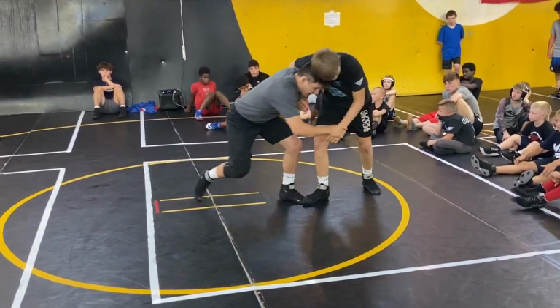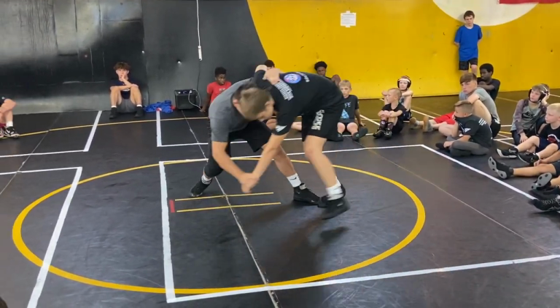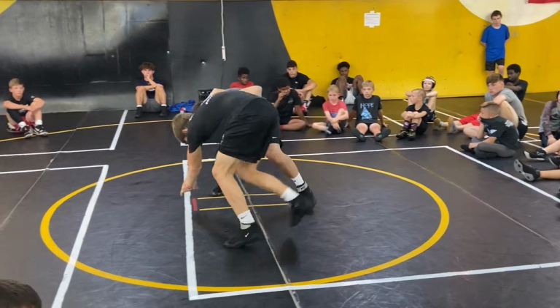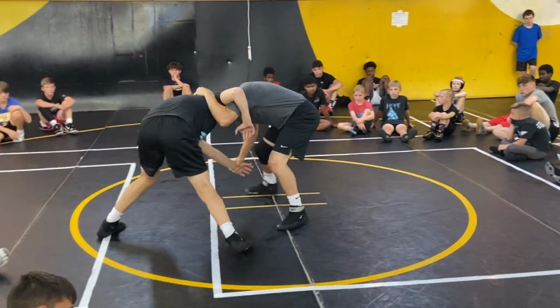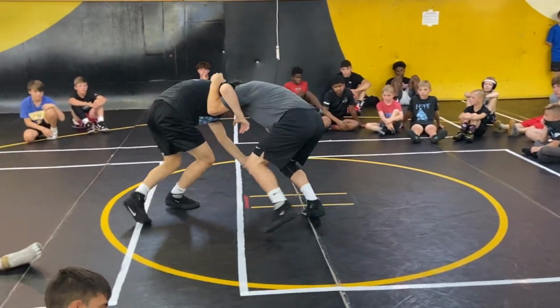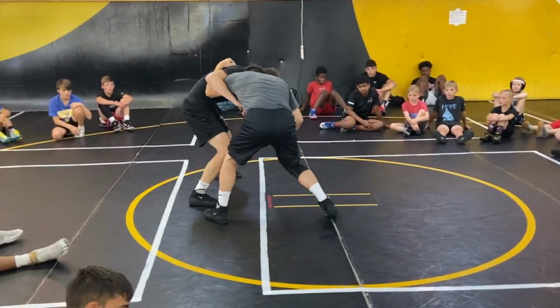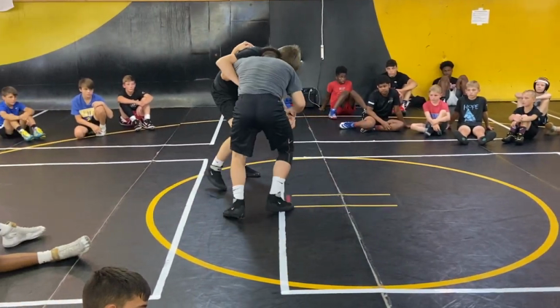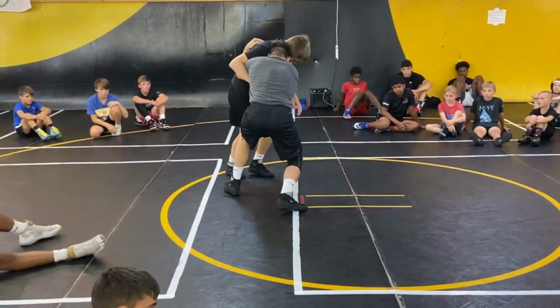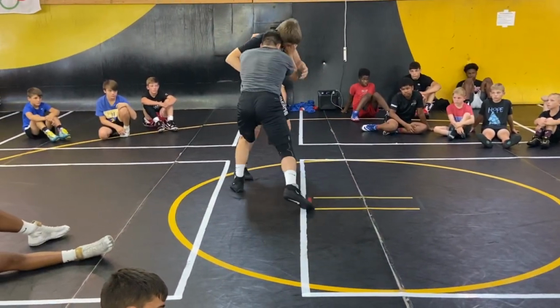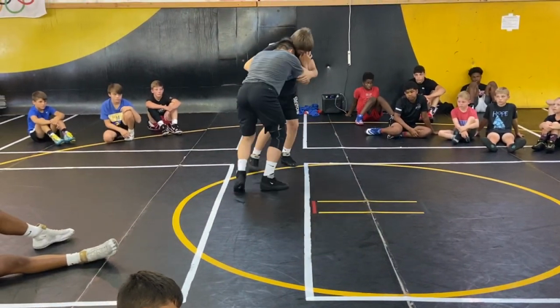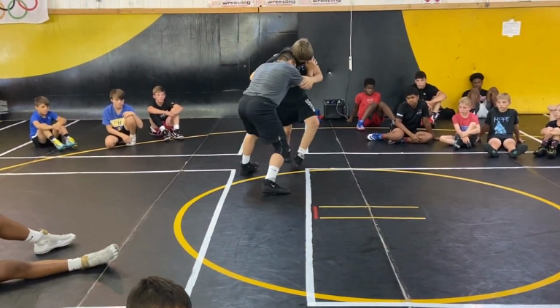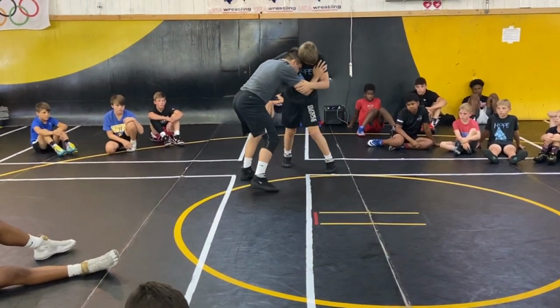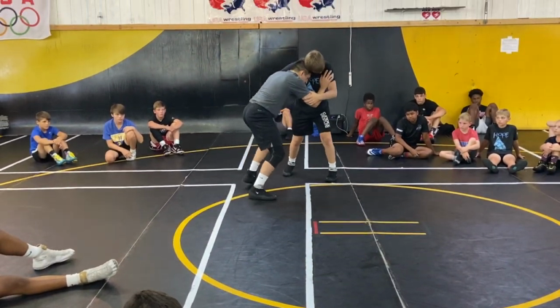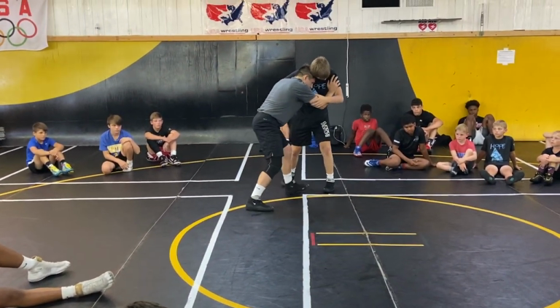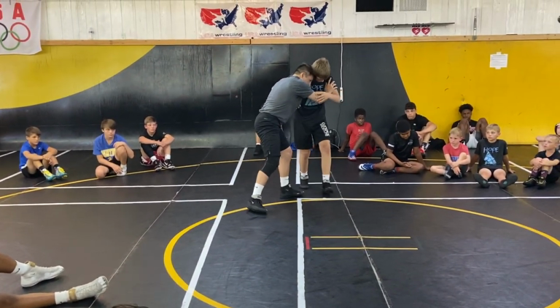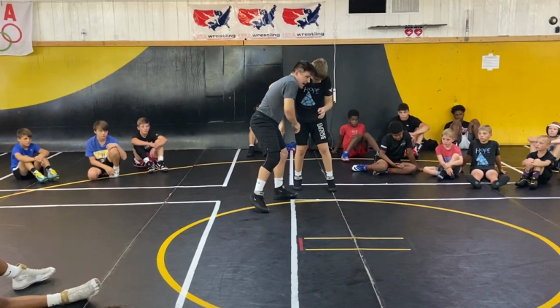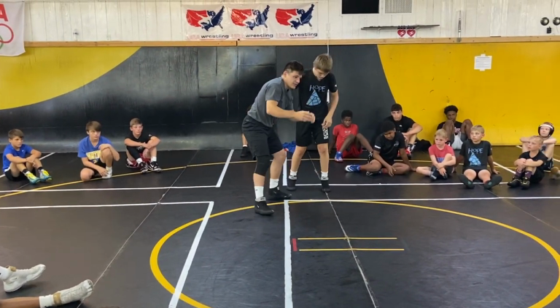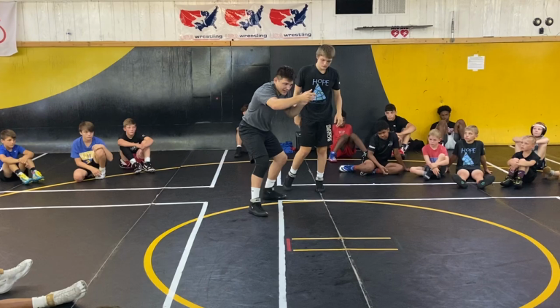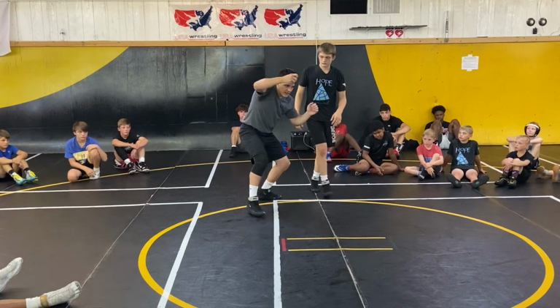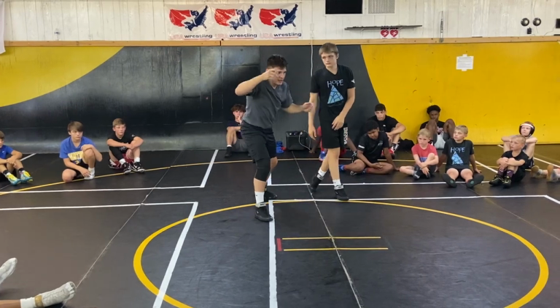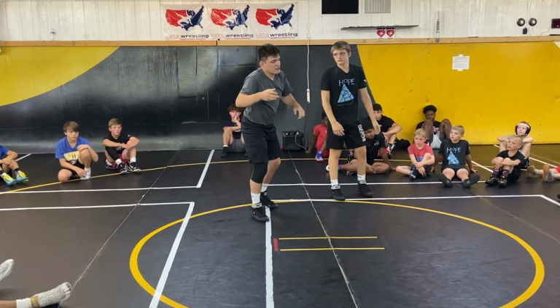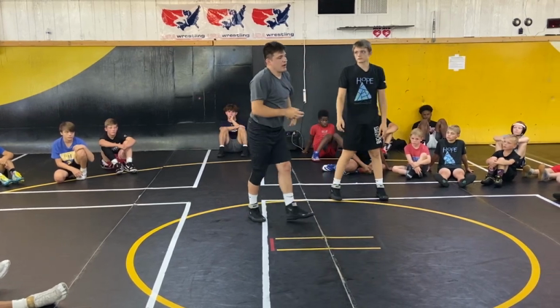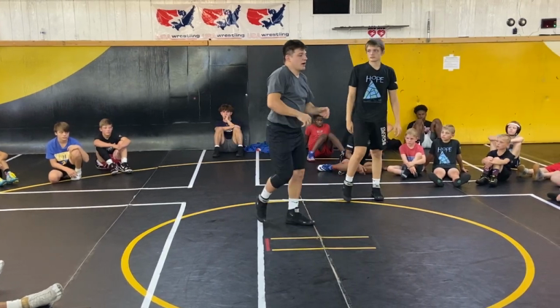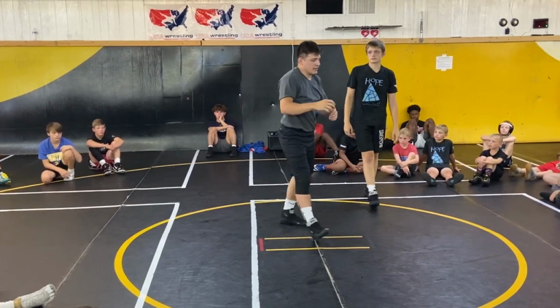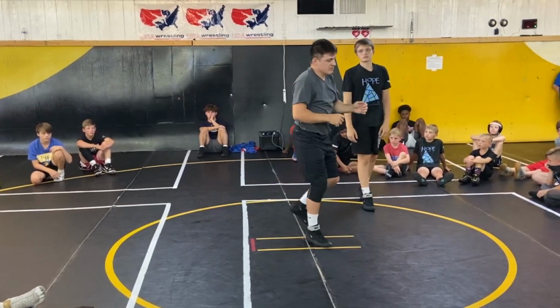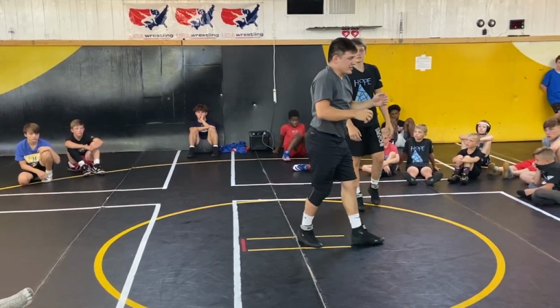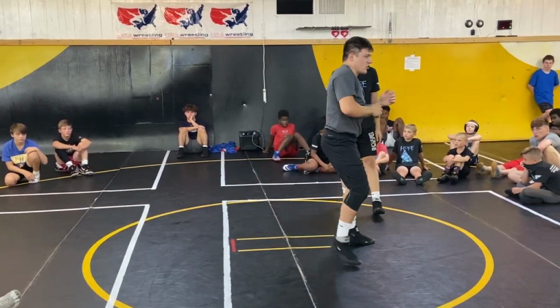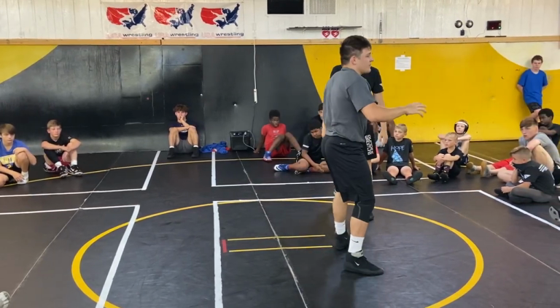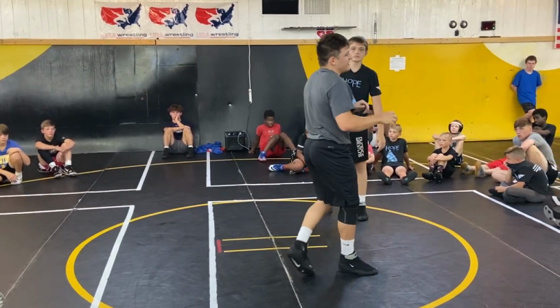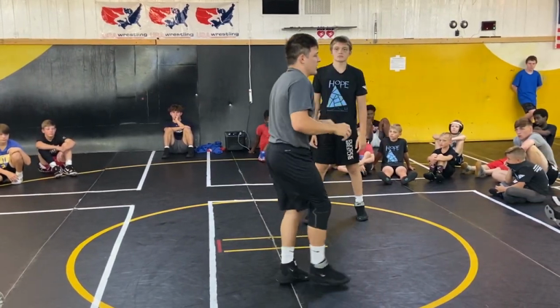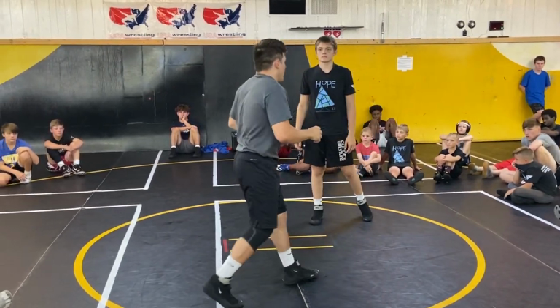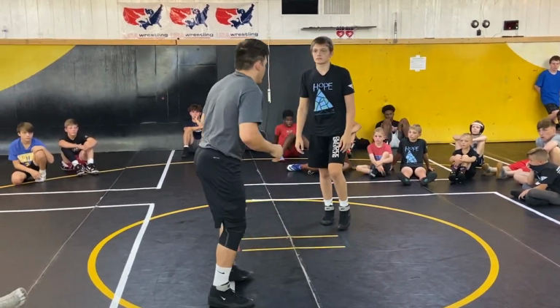From here, you can really move the guy — move the guy well, you can come up. Right now I'm just going to kind of get to my cross-body duck under from my underhook.